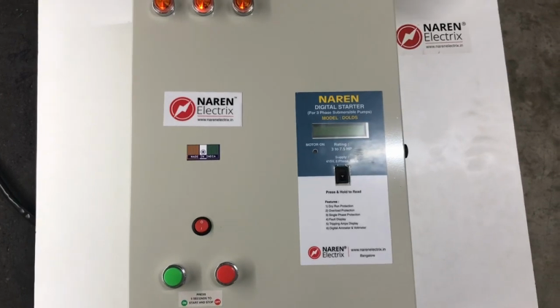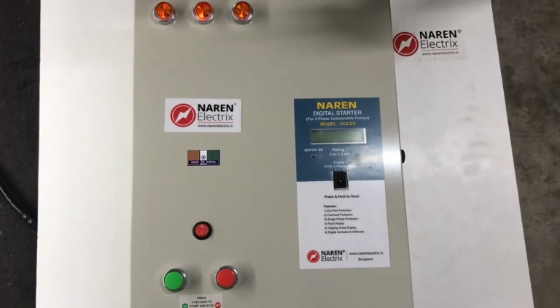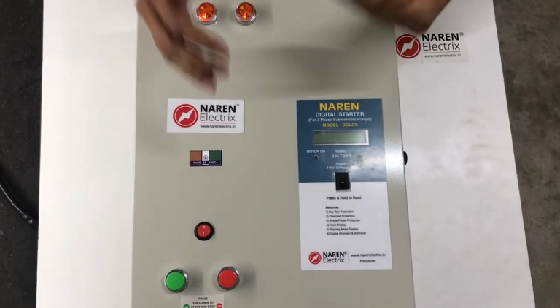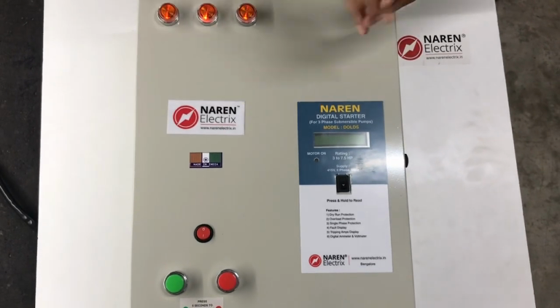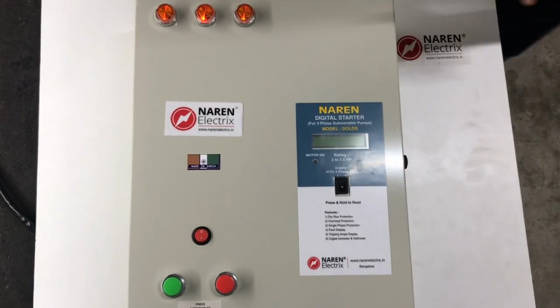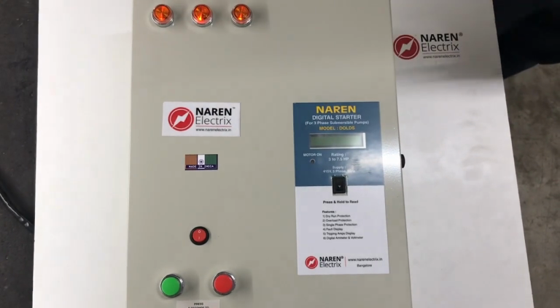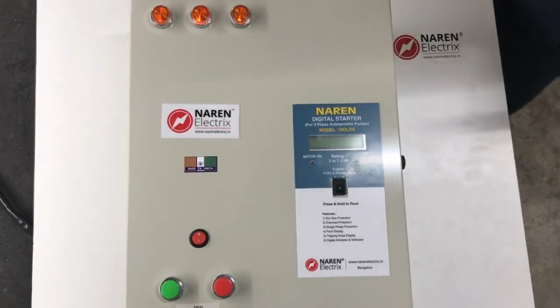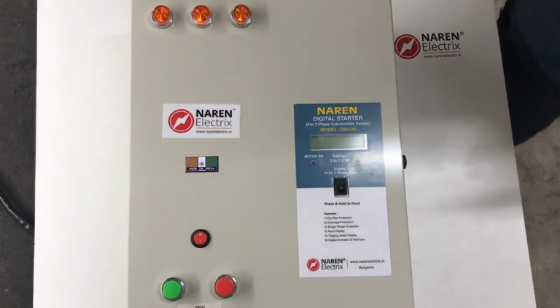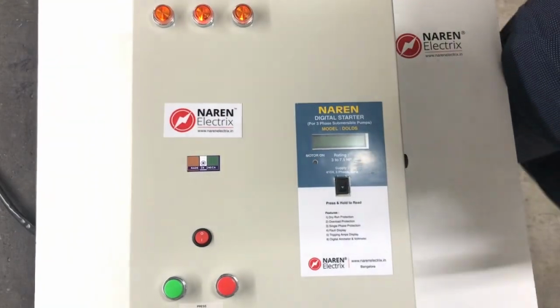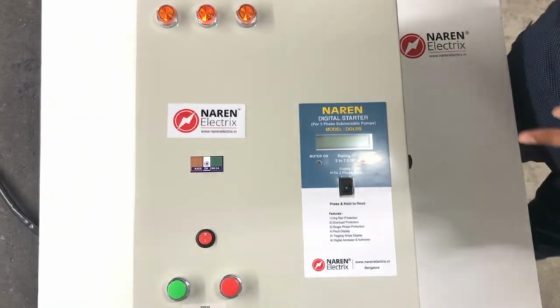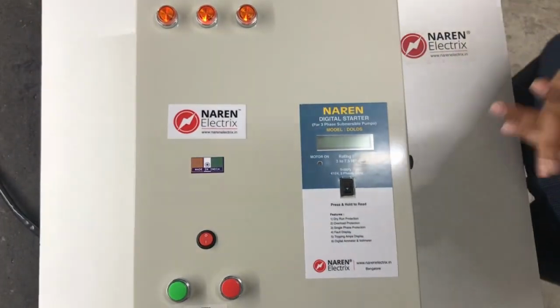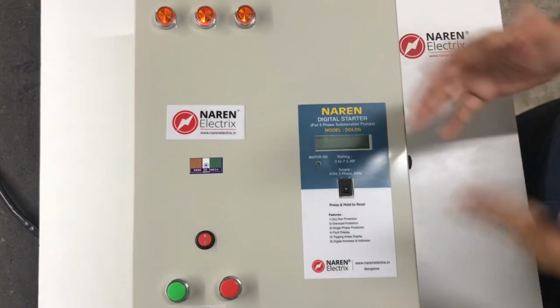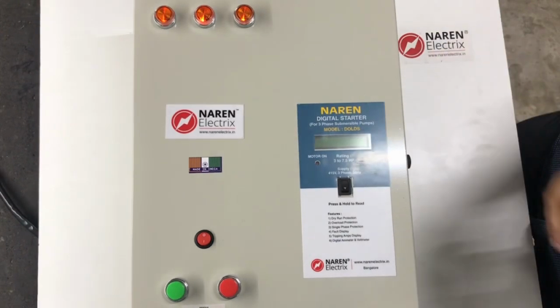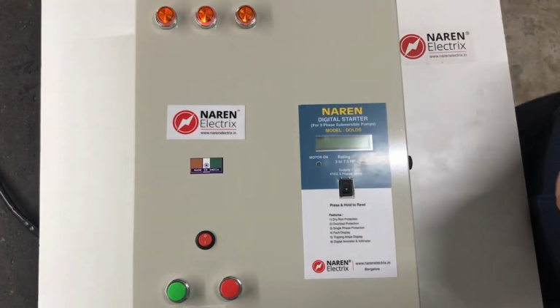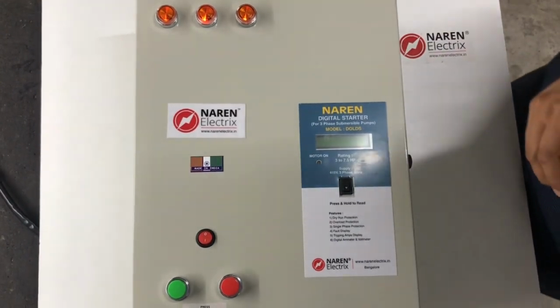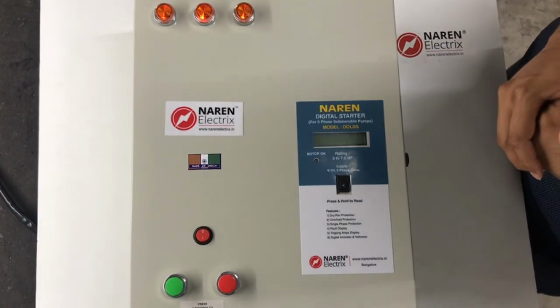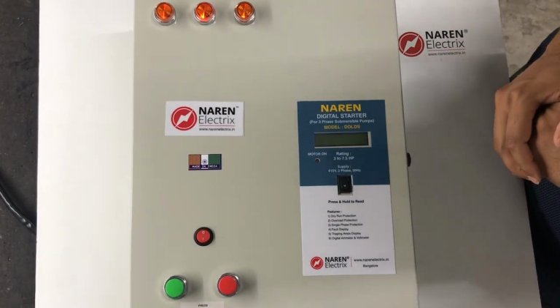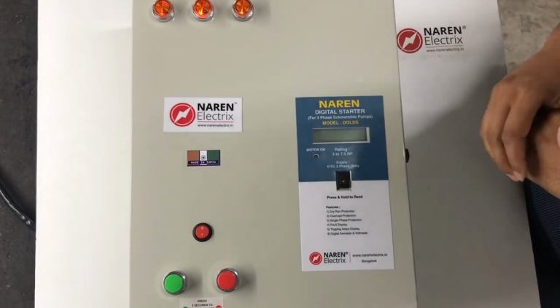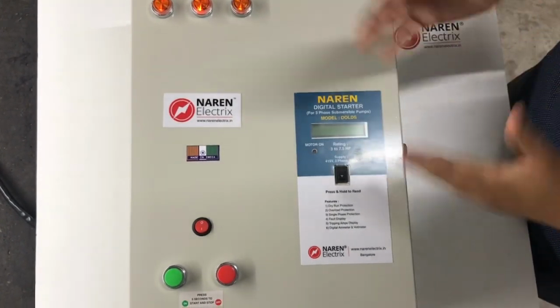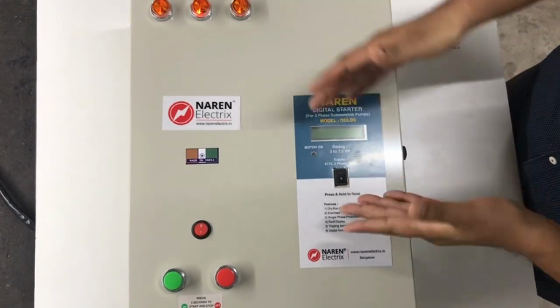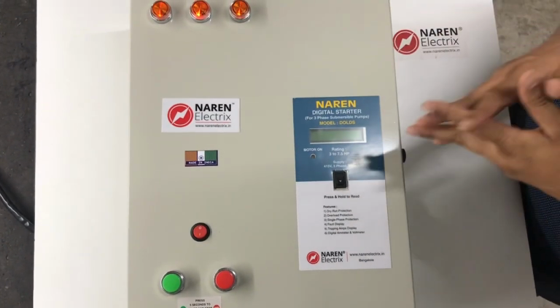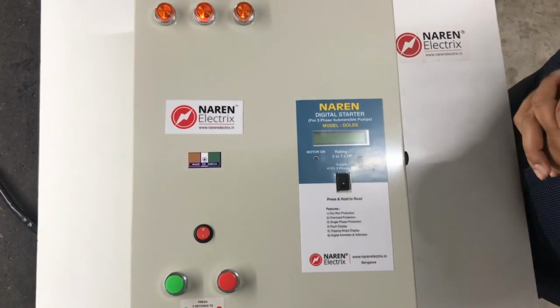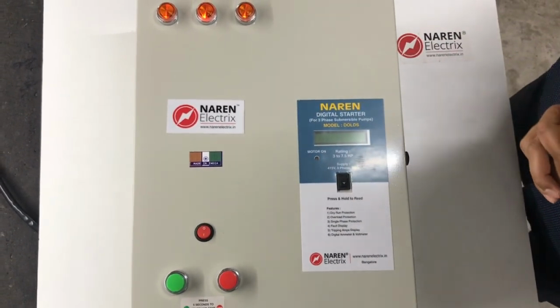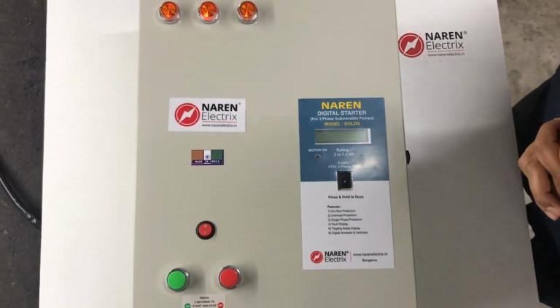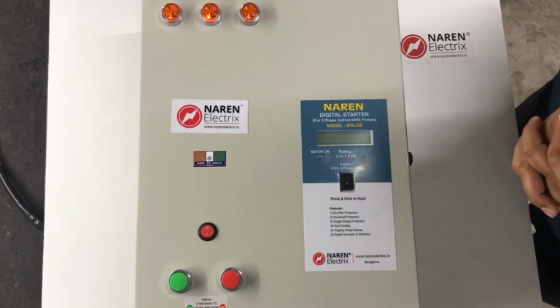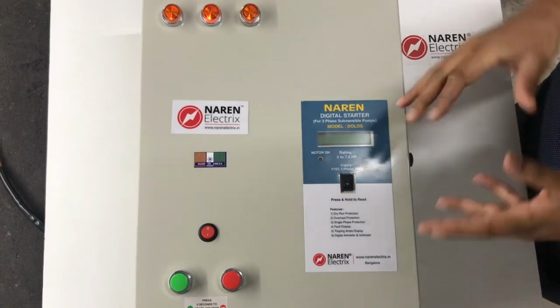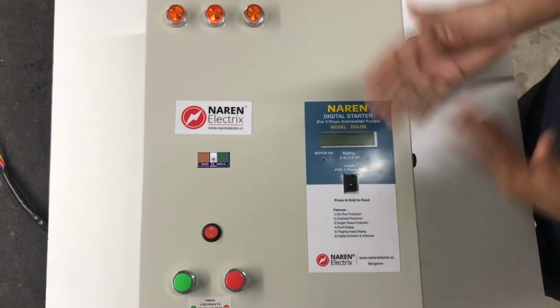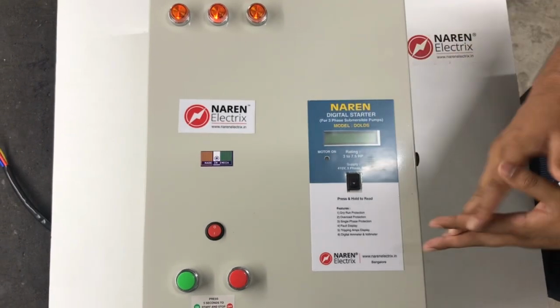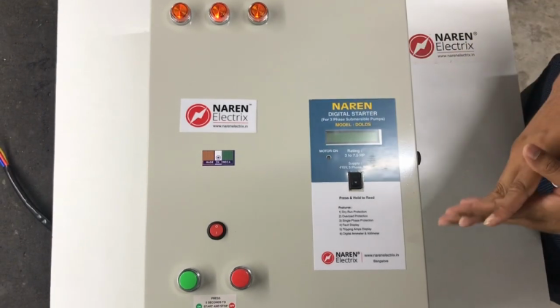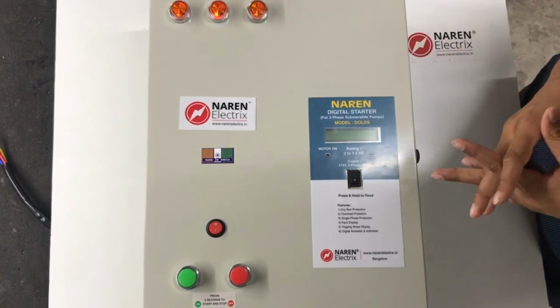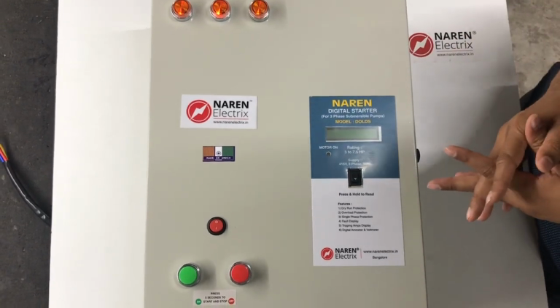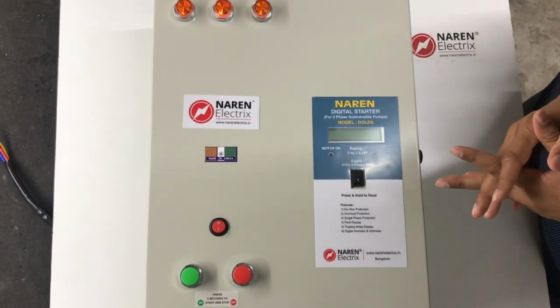Hello. This panel was designed for a specific requirement from one of our clients, and we thought we would demonstrate it to you, as one of you might have a similar kind of requirement.